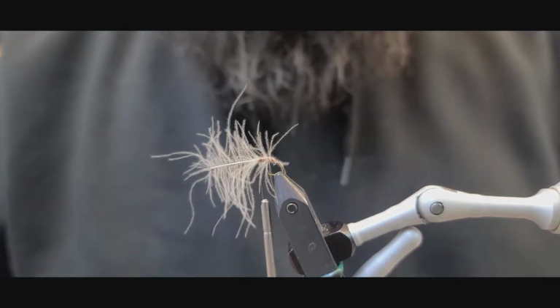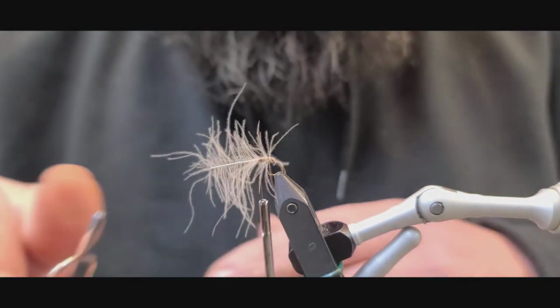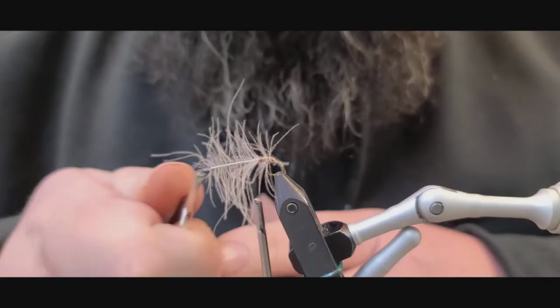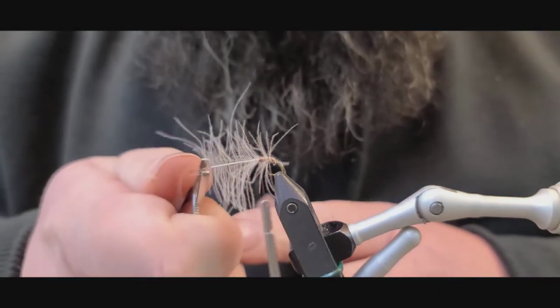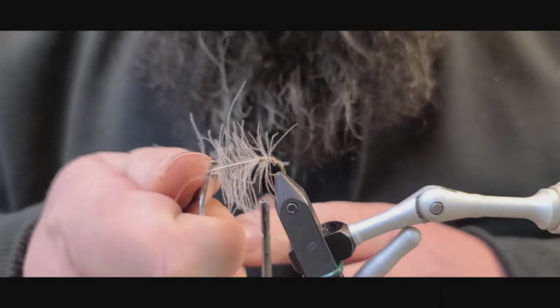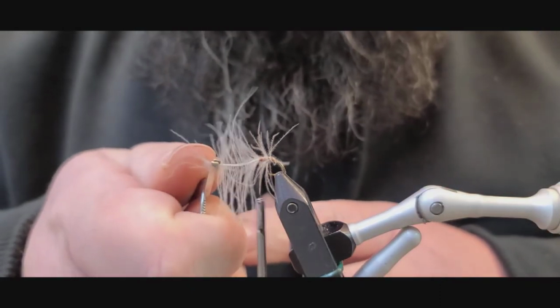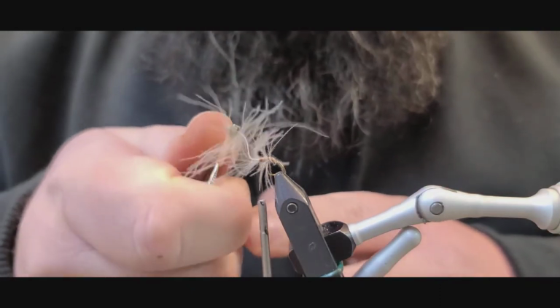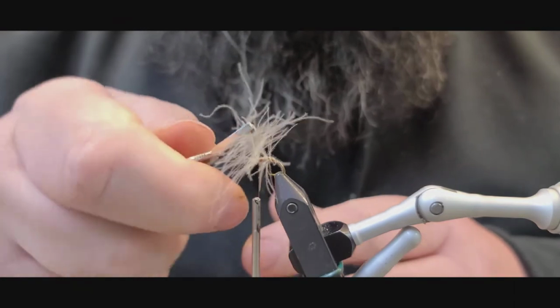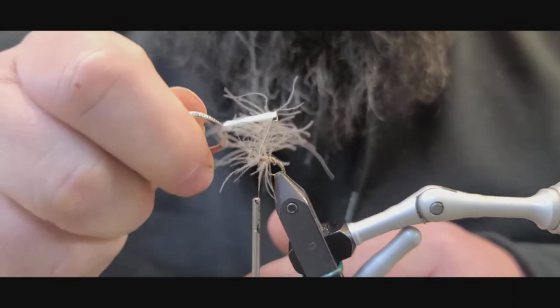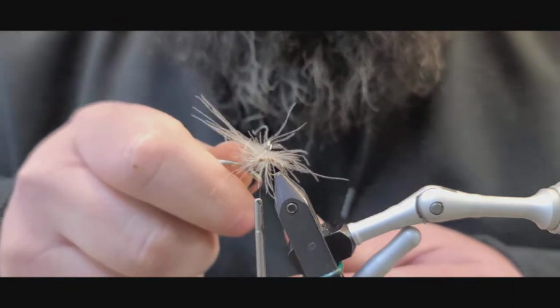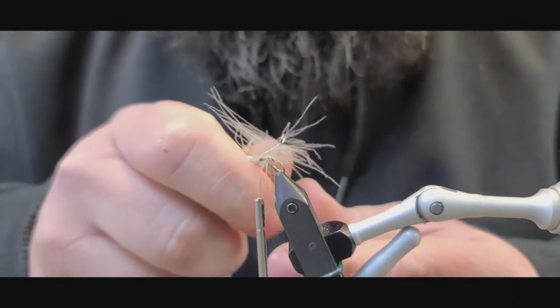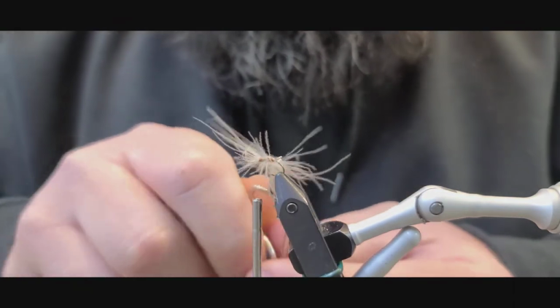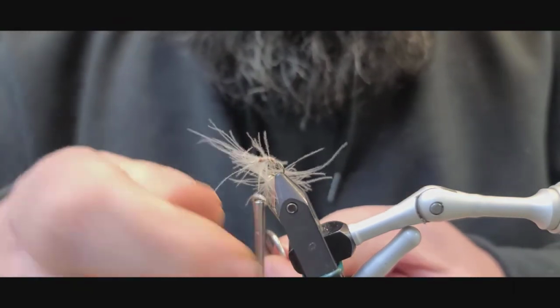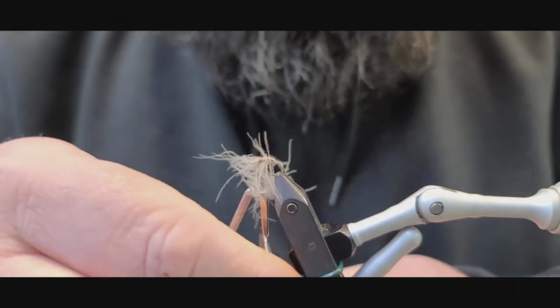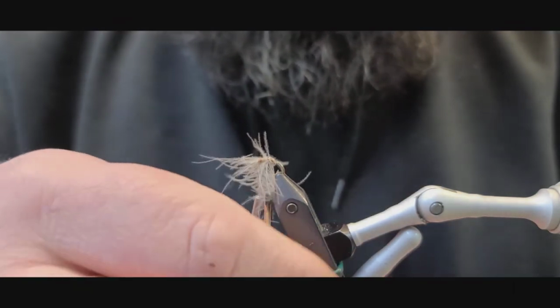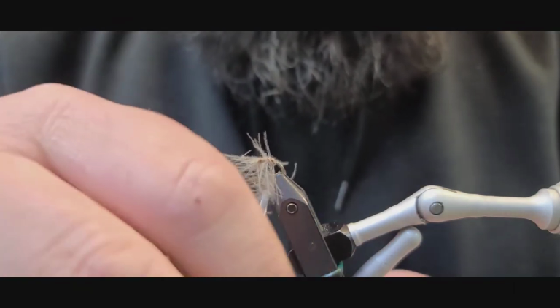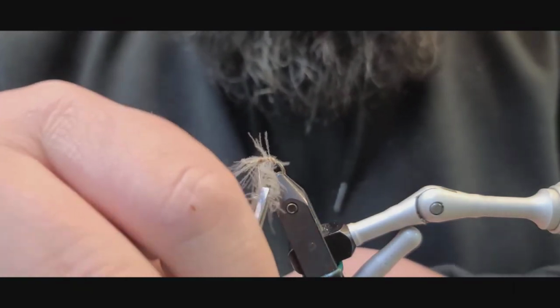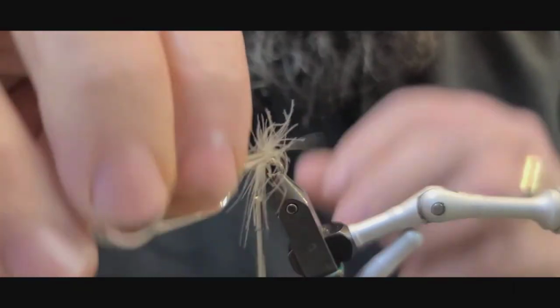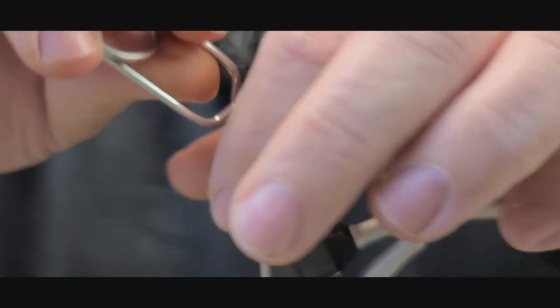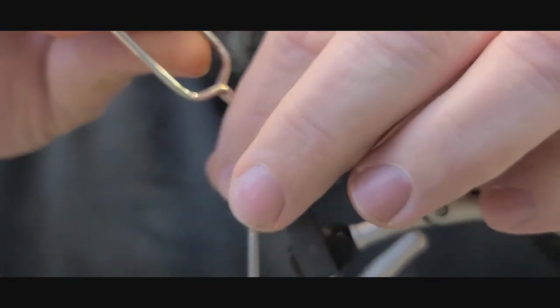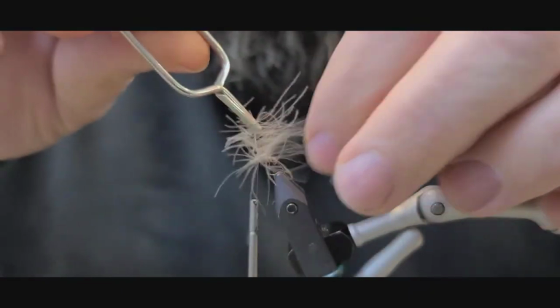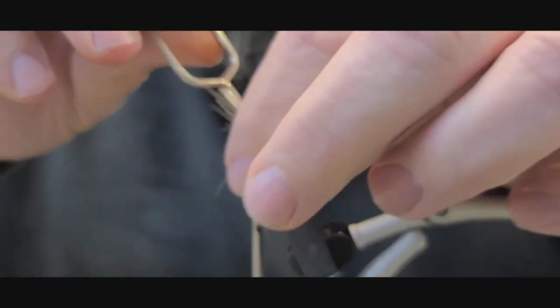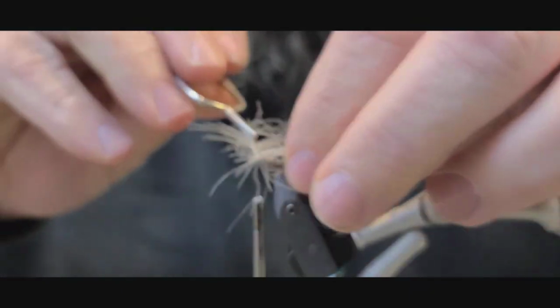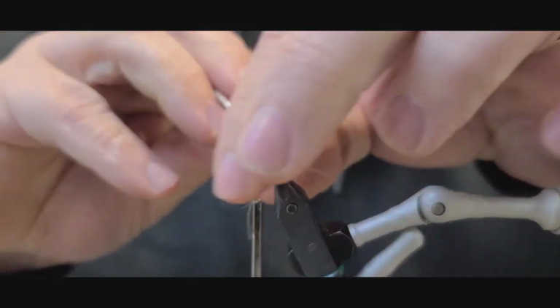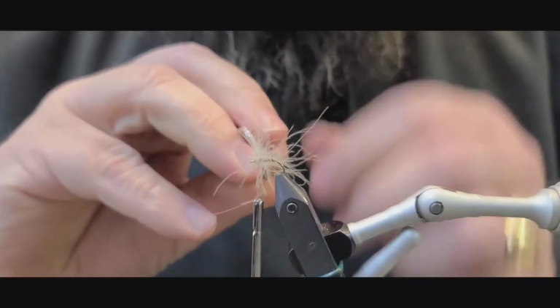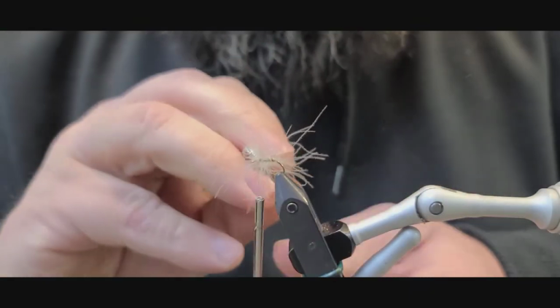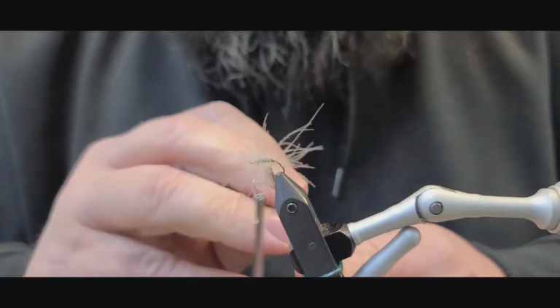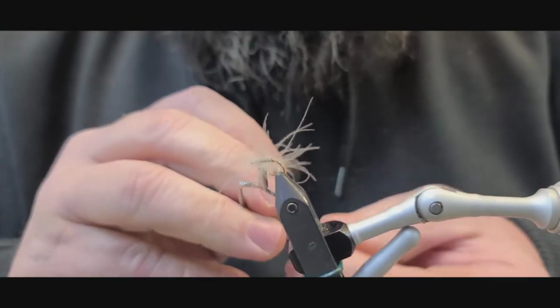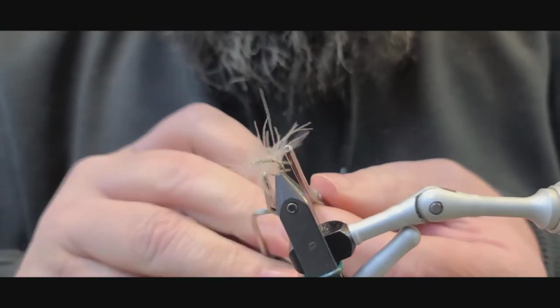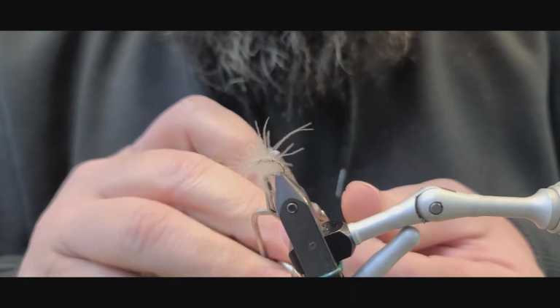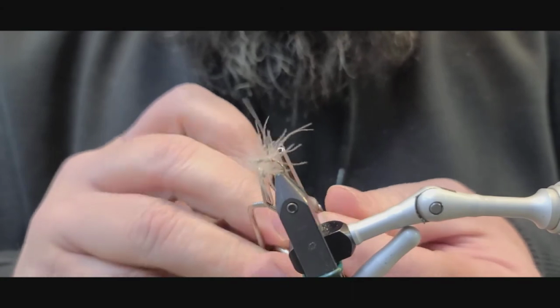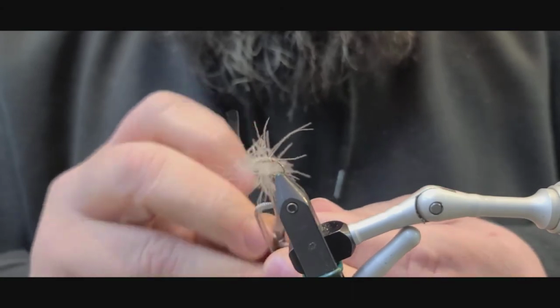Now we're going to take this feather. I'm going to go a couple of wraps here. Try to pull these CDC fibers back as best as you can.